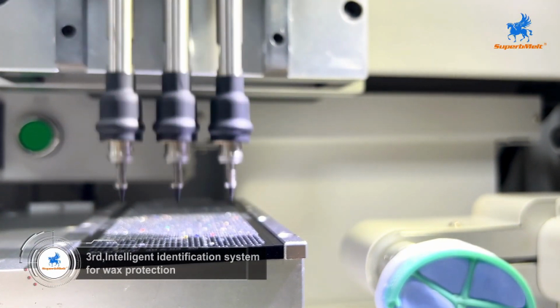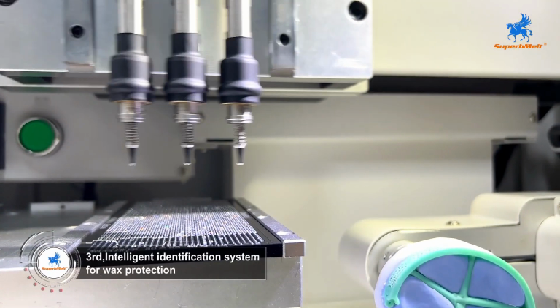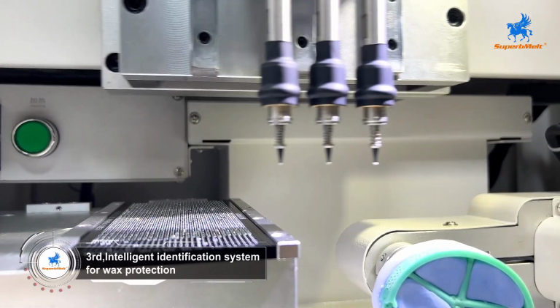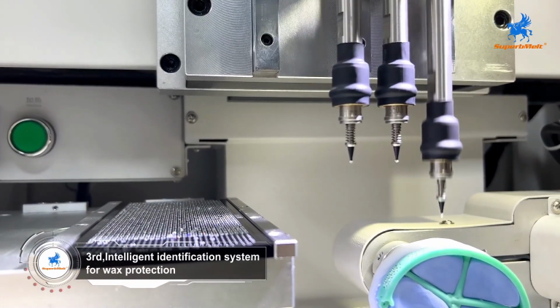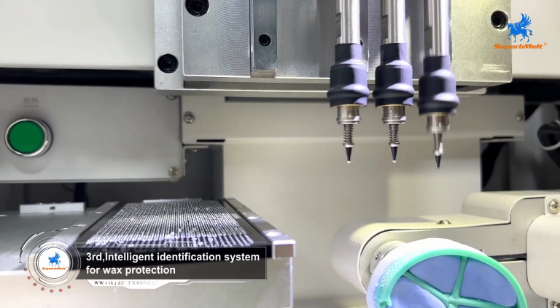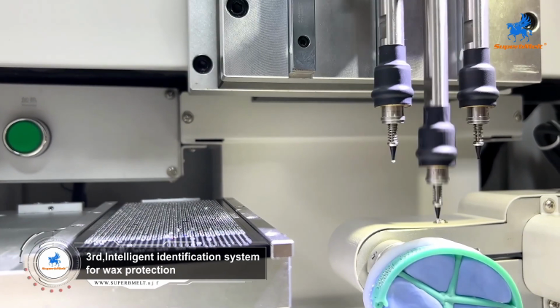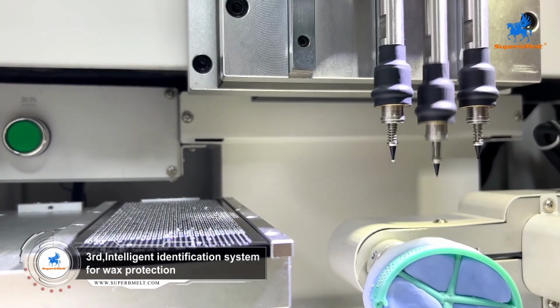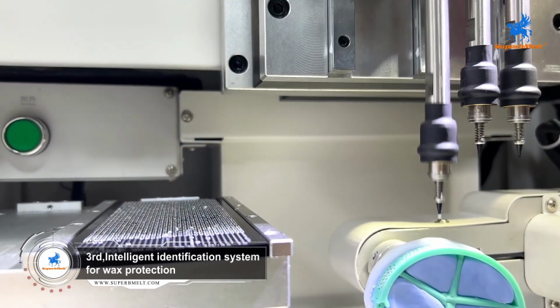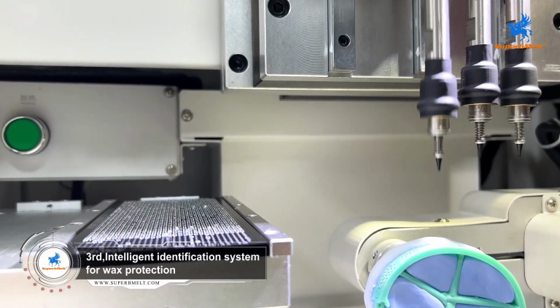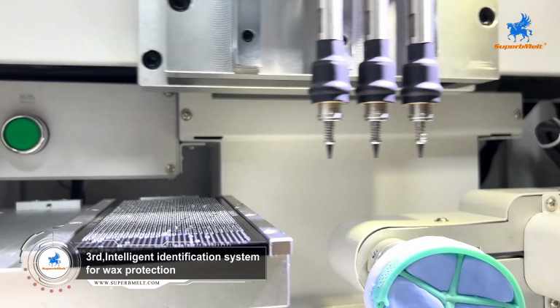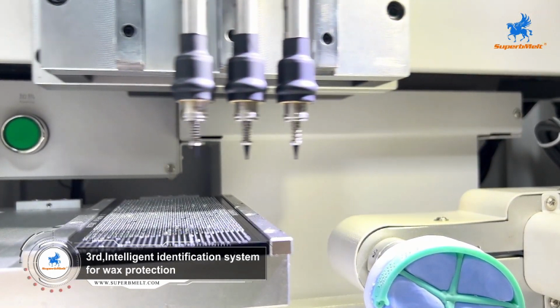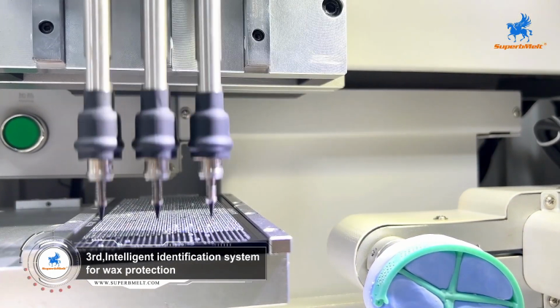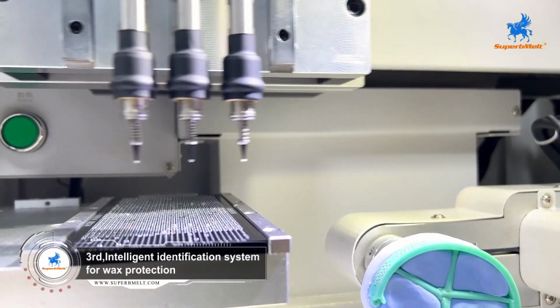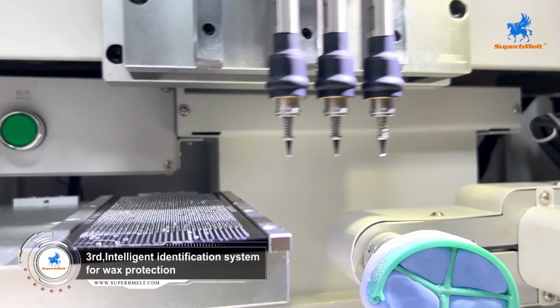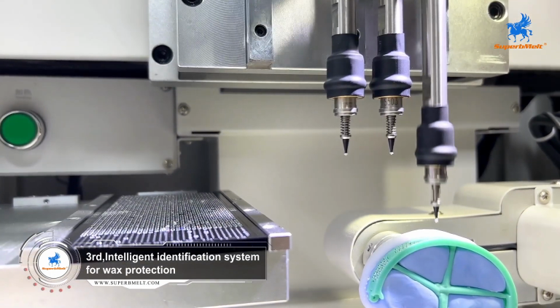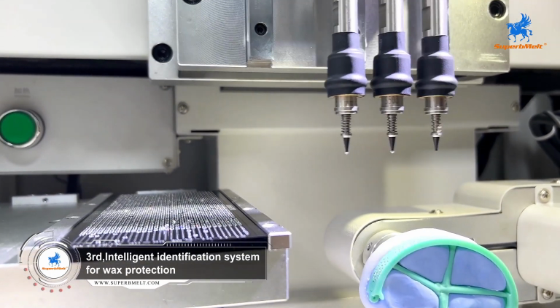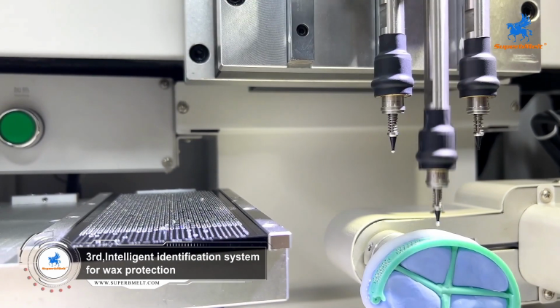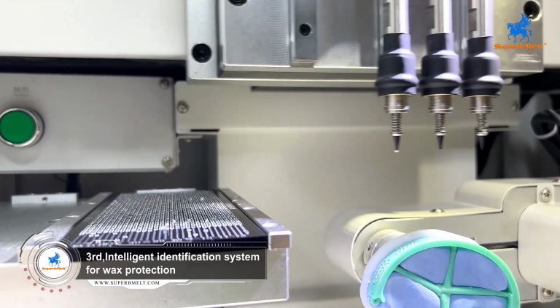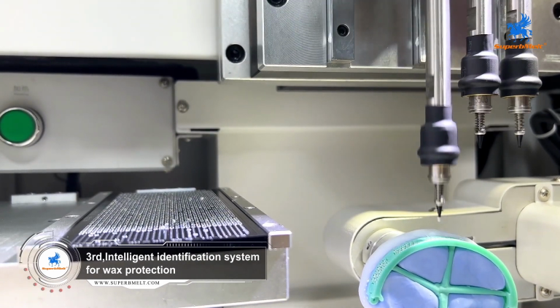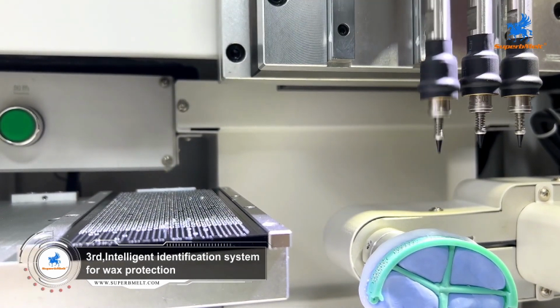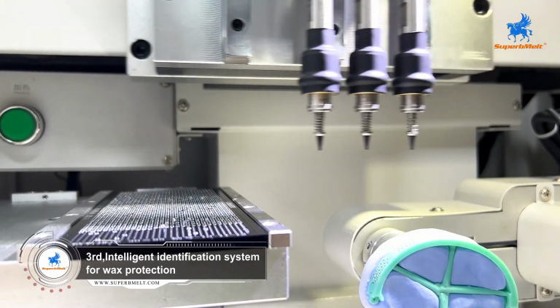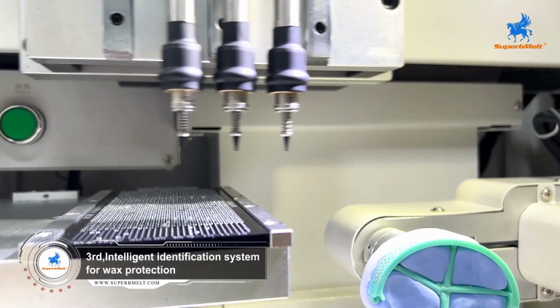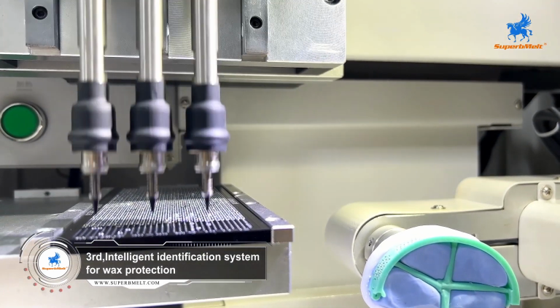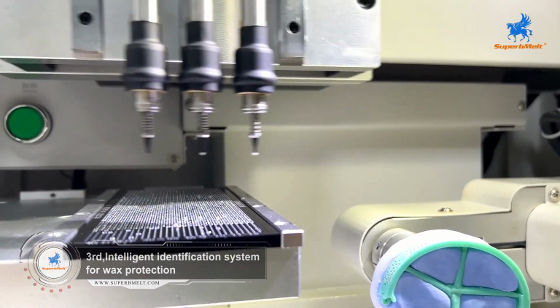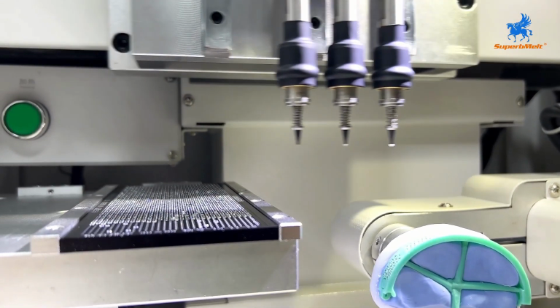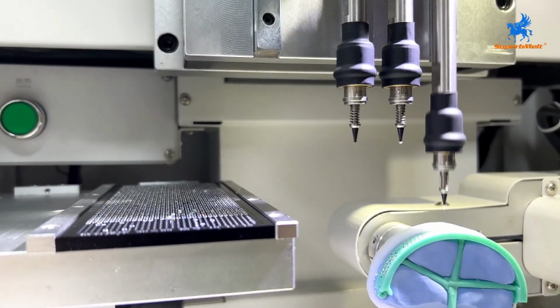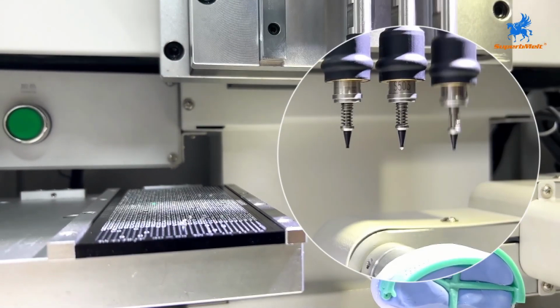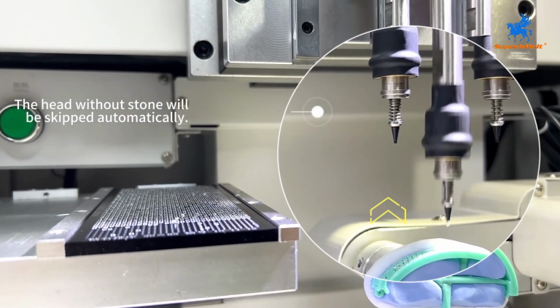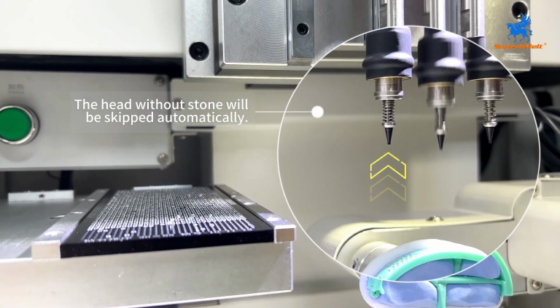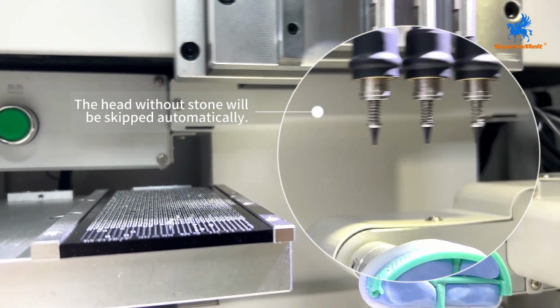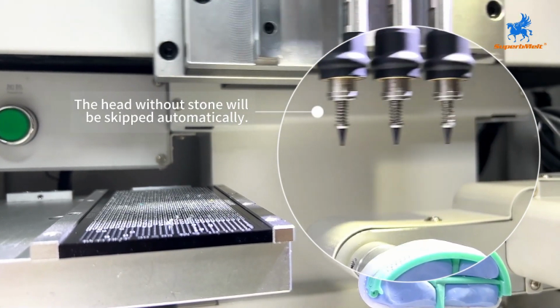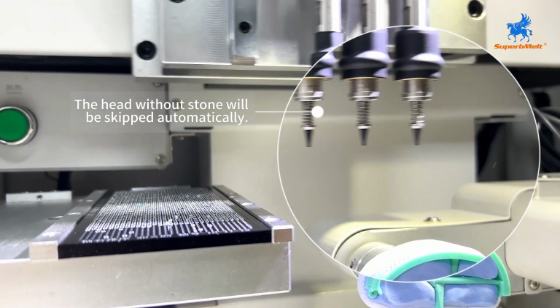The machine is equipped with intelligent technology that can accurately identify diamond picks. In the event that a diamond is incorrectly positioned or has leaked, the machine will automatically skip it and proceed to the next tip, ensuring that the wax is not compromised and there are no missing stones.